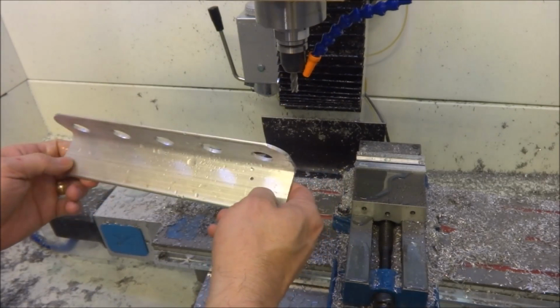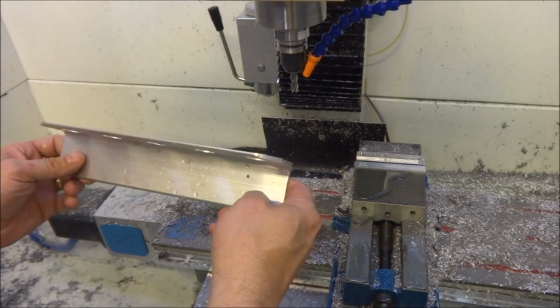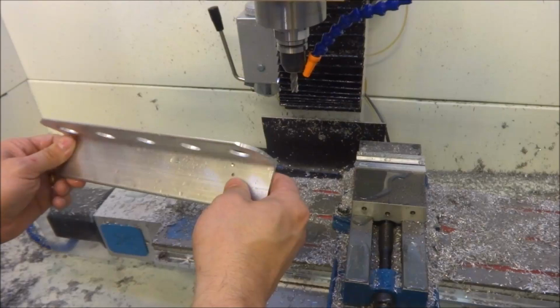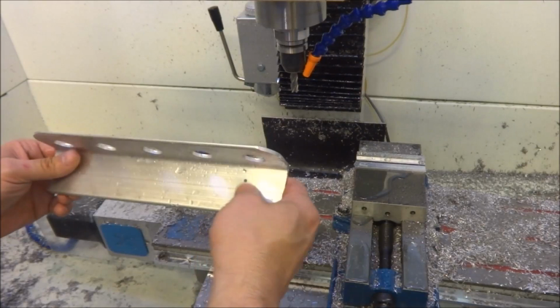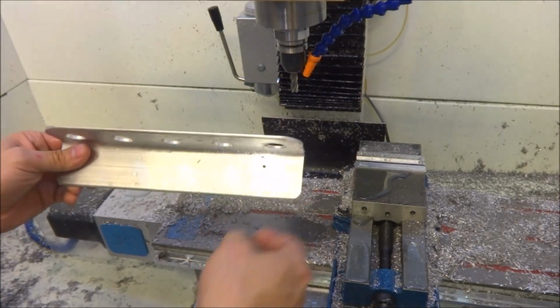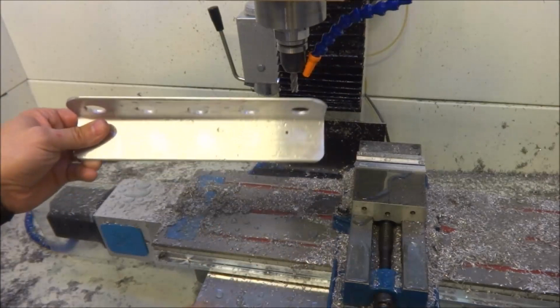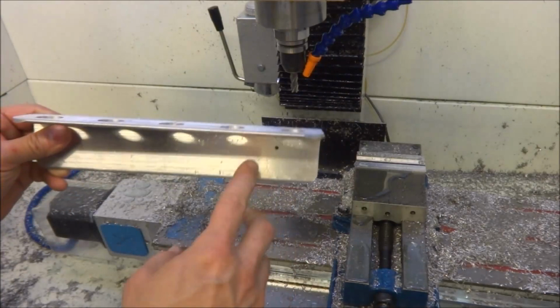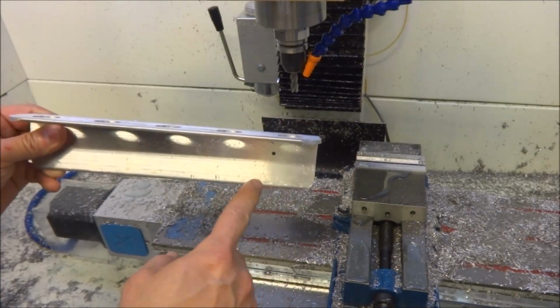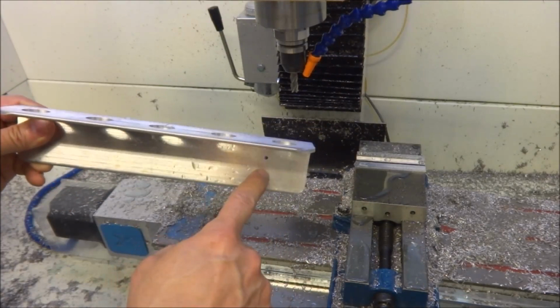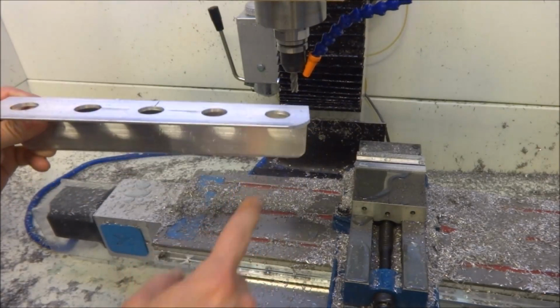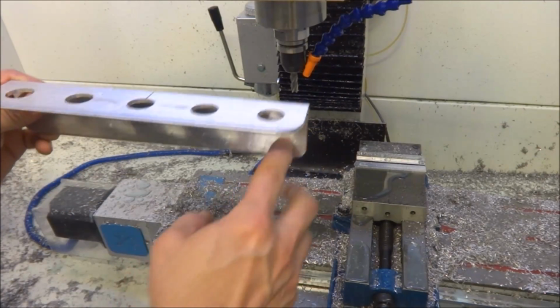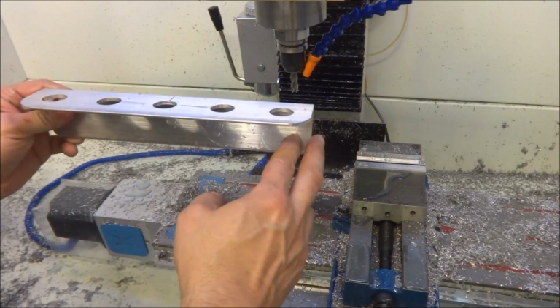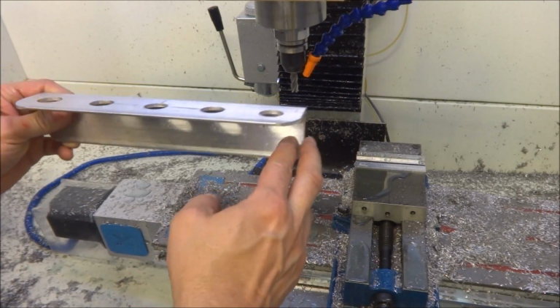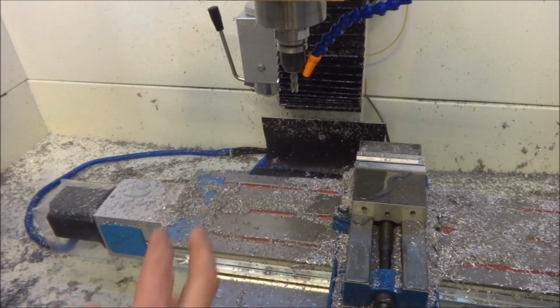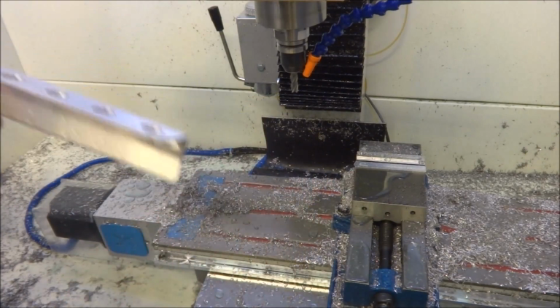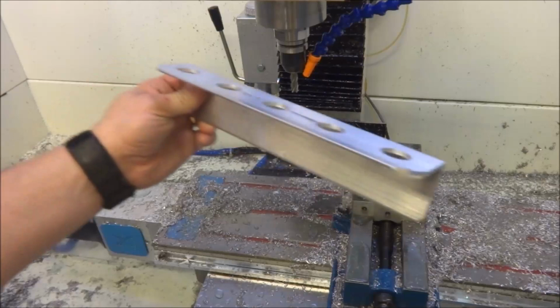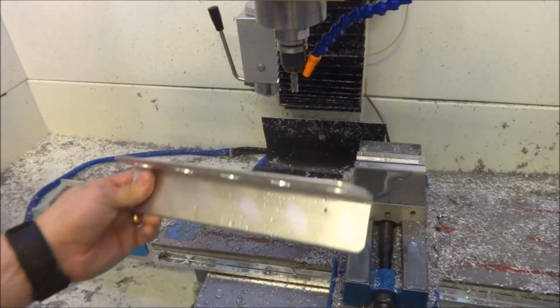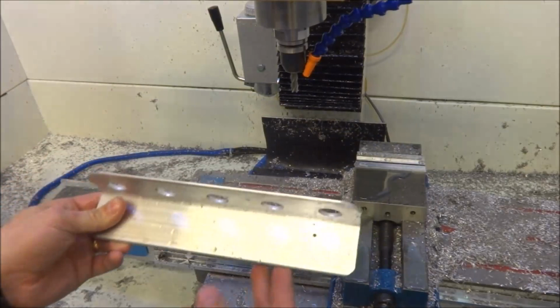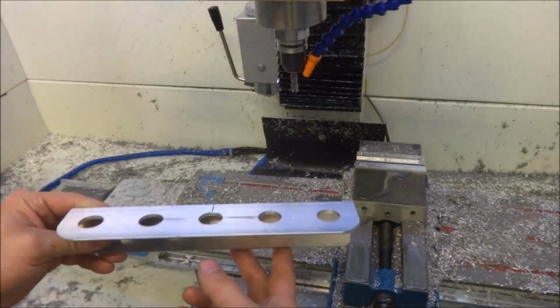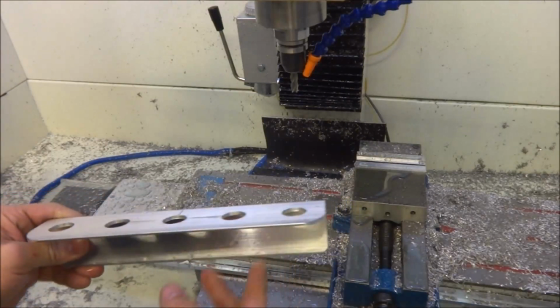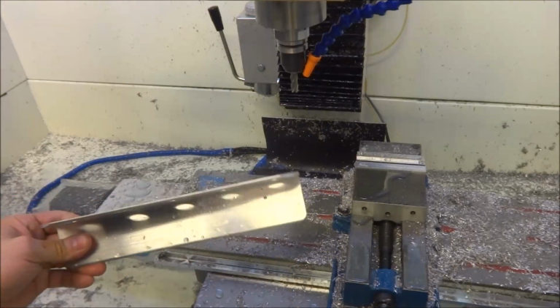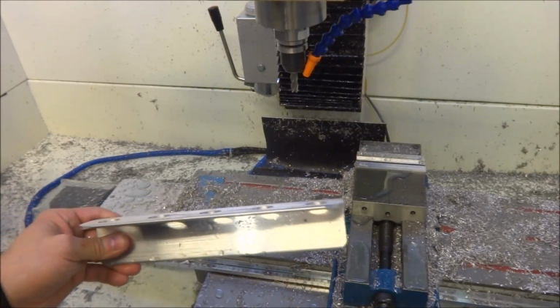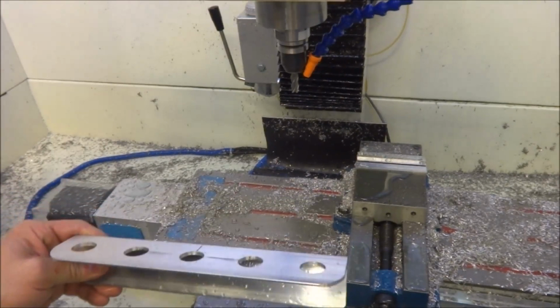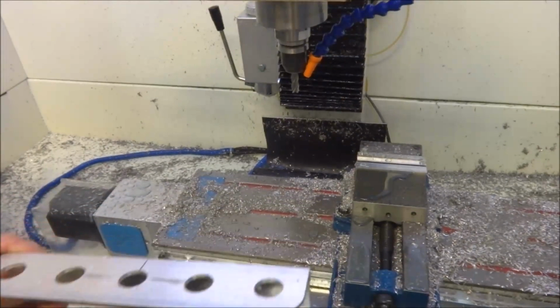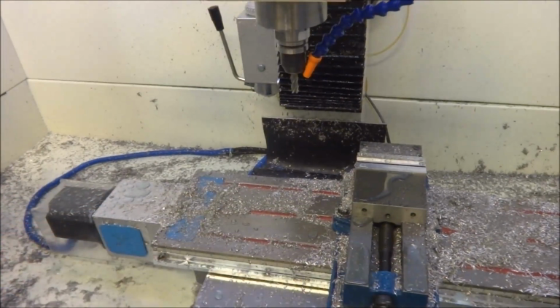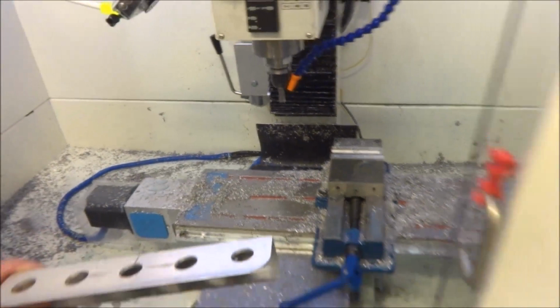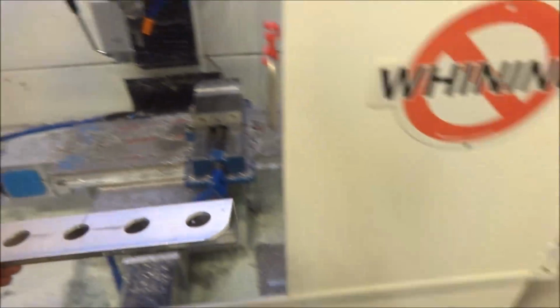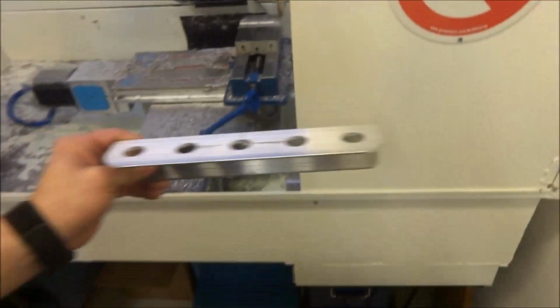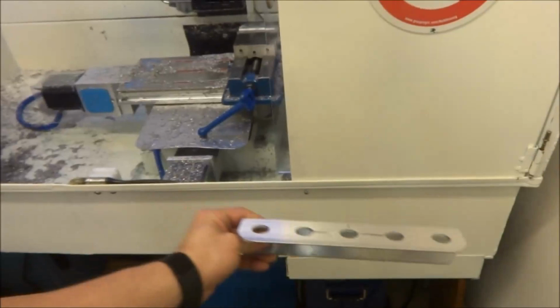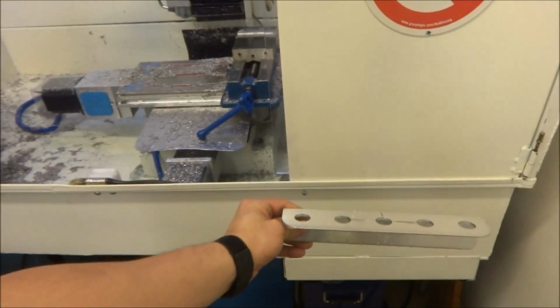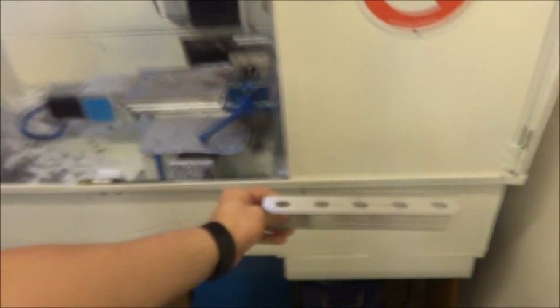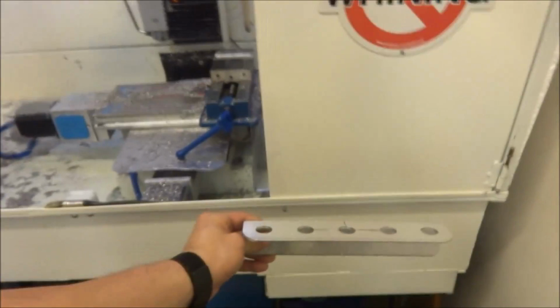Now we've got our holes in there and we can just mount it. Screw it to the wall, put it inside your enclosure, or put it down on the front of your enclosure right here.